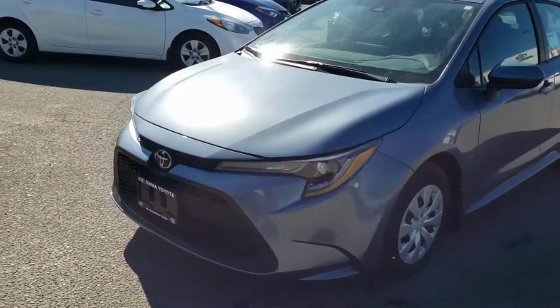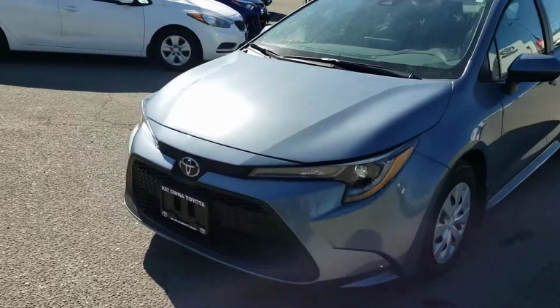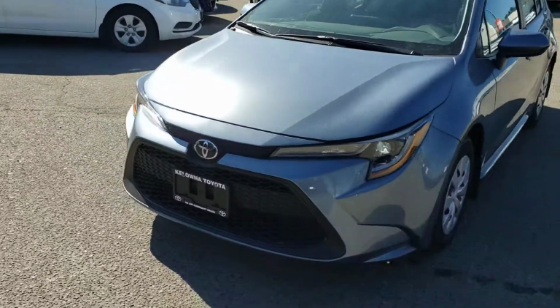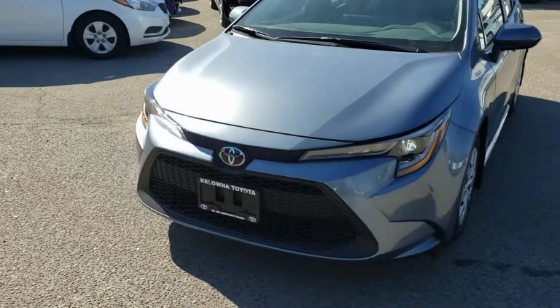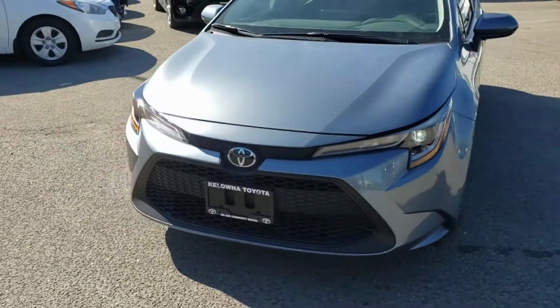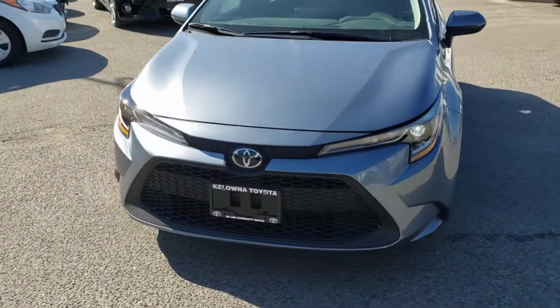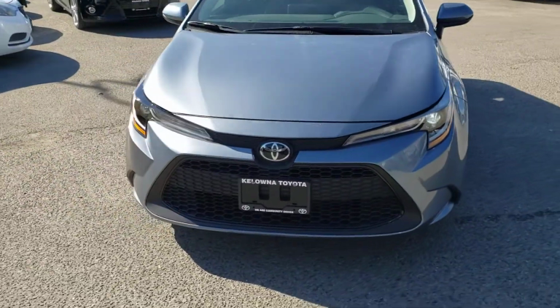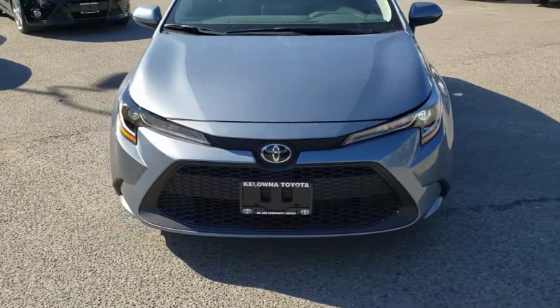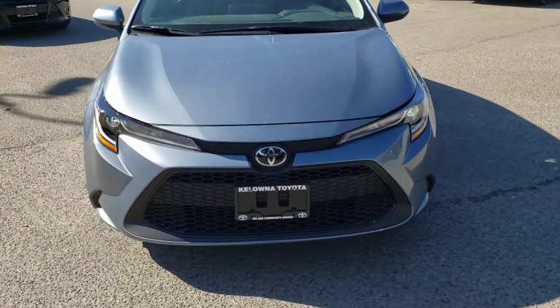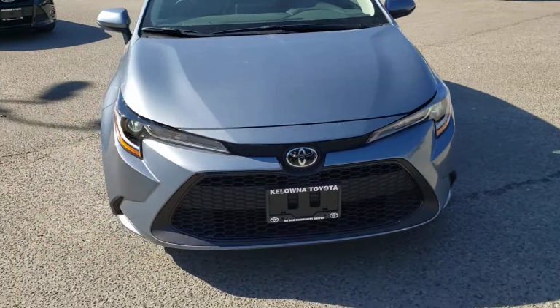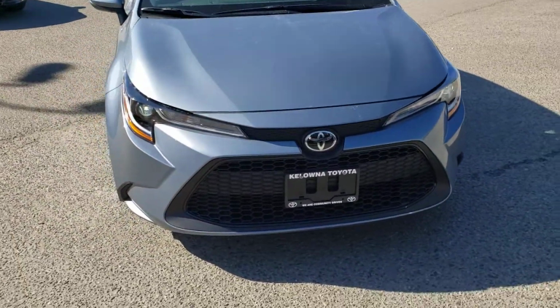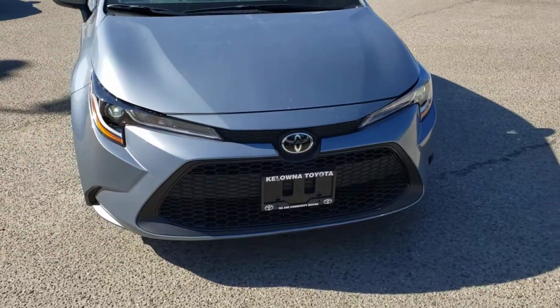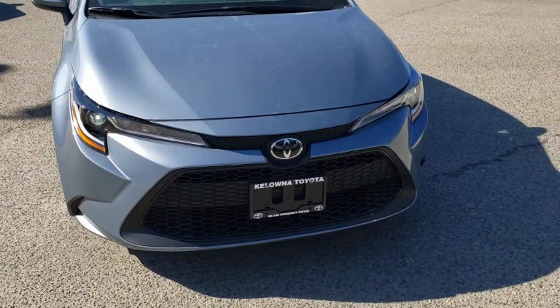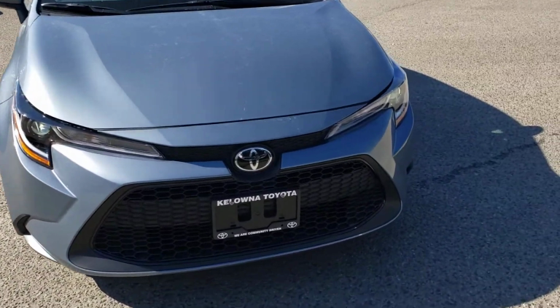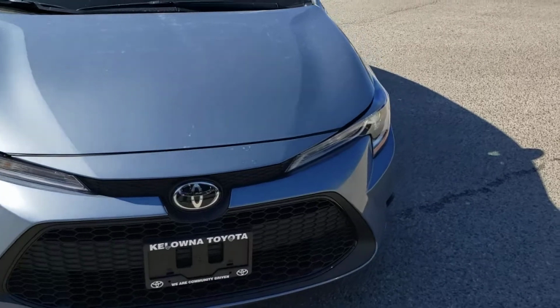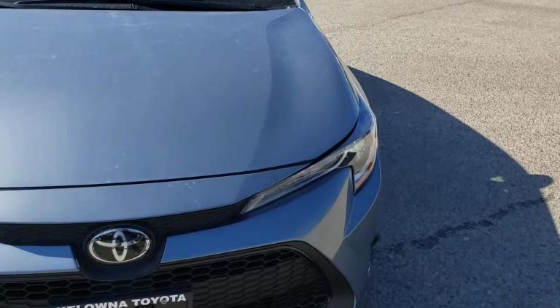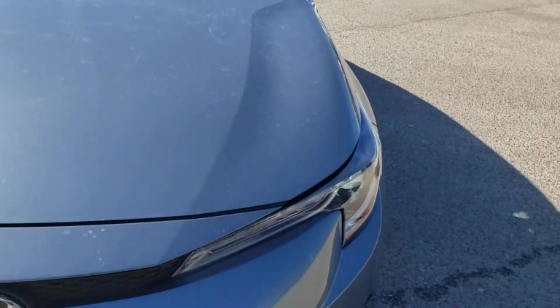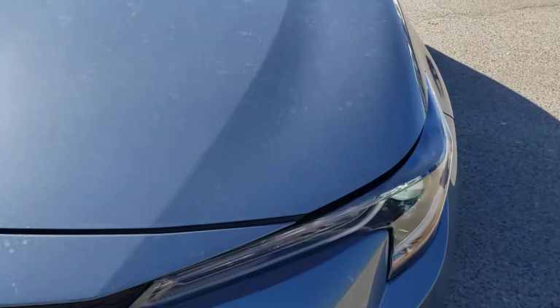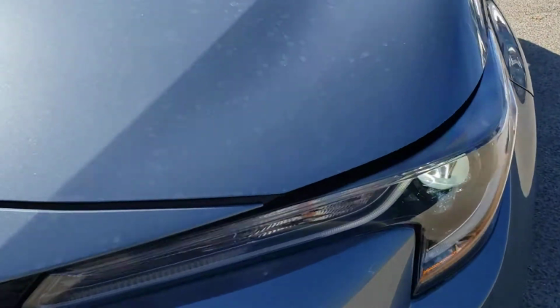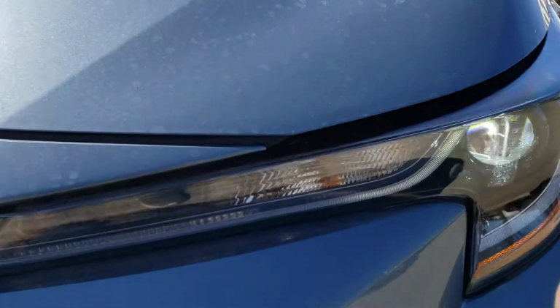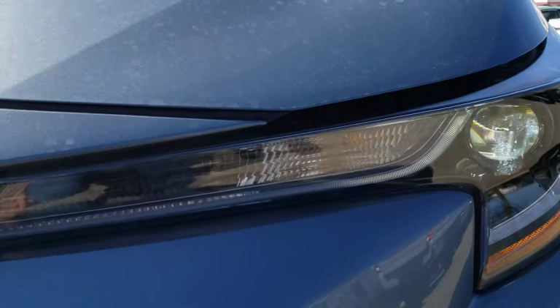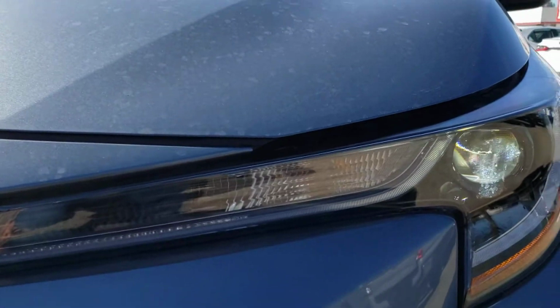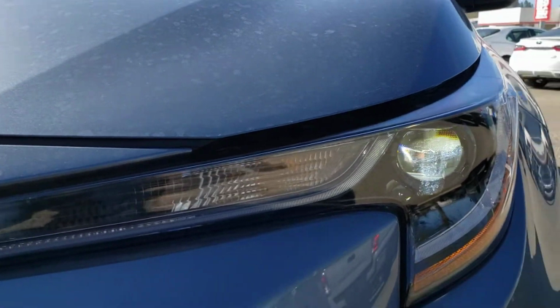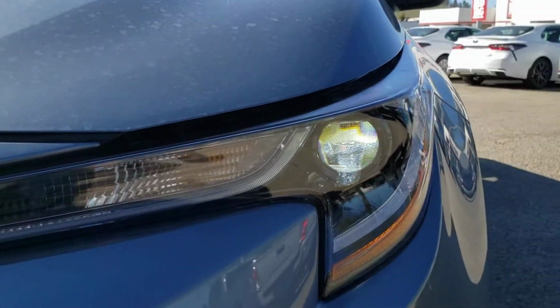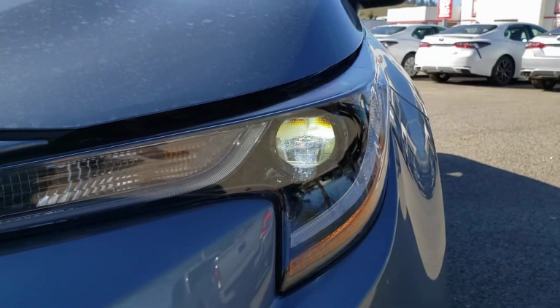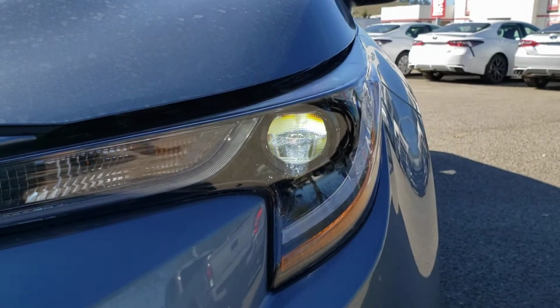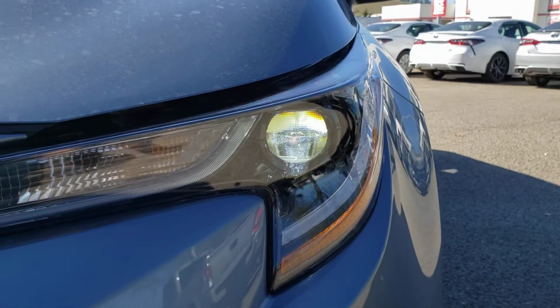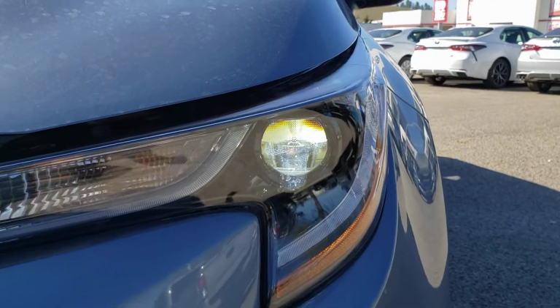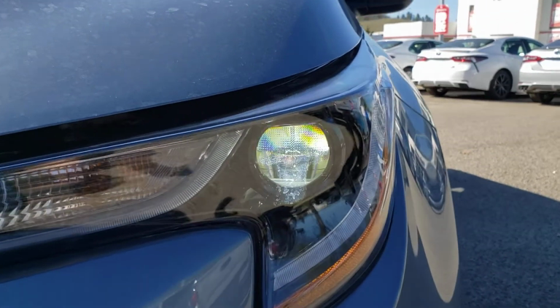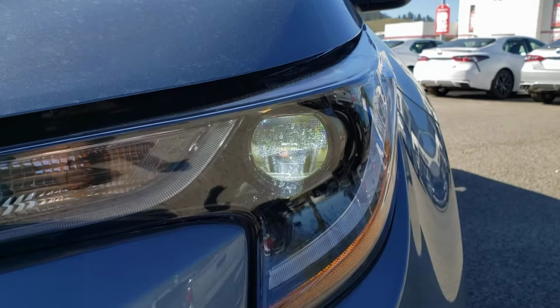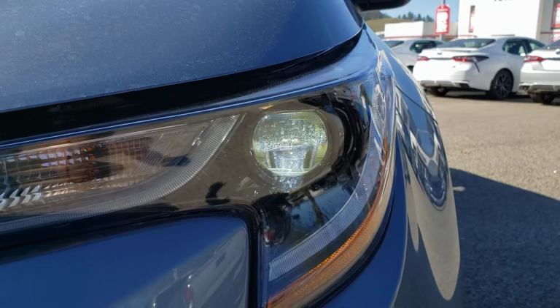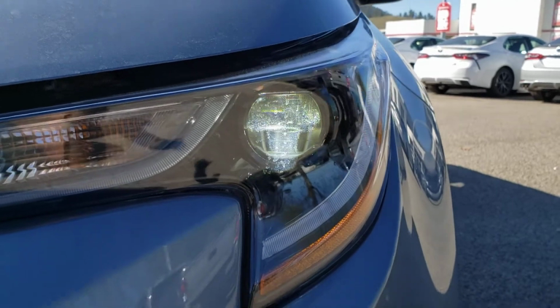Up front you've got that crisp fresh redesigned front end with the very nice headlights — triple J design — the LED daytime running lights and the big projector beam bulbs.